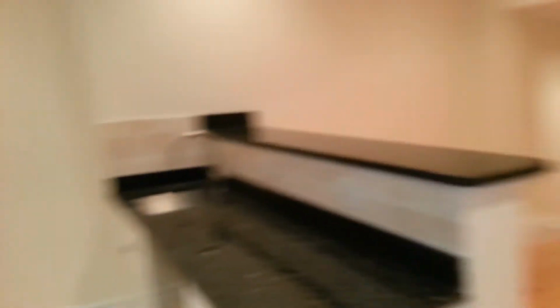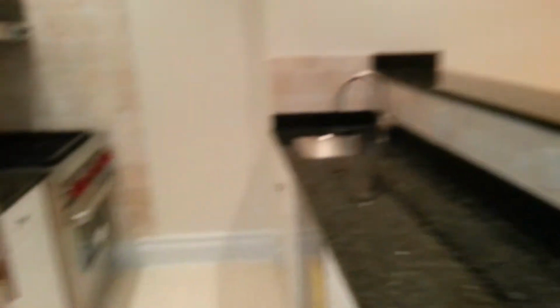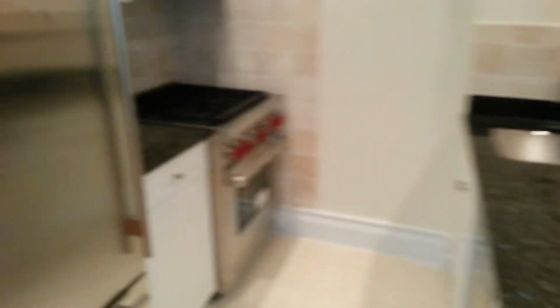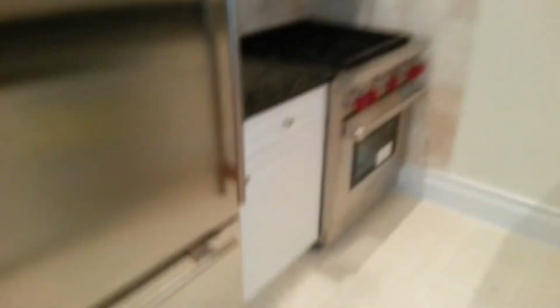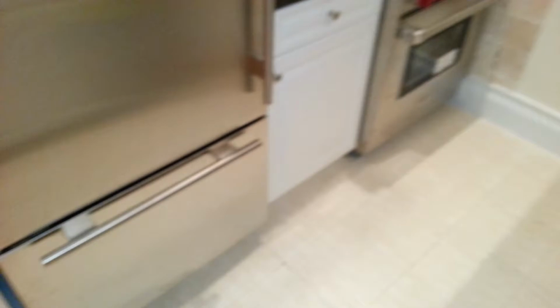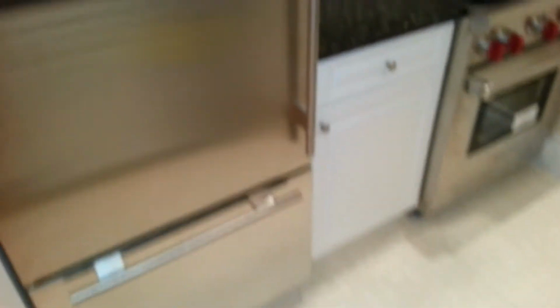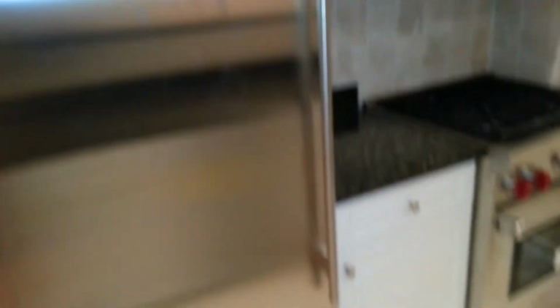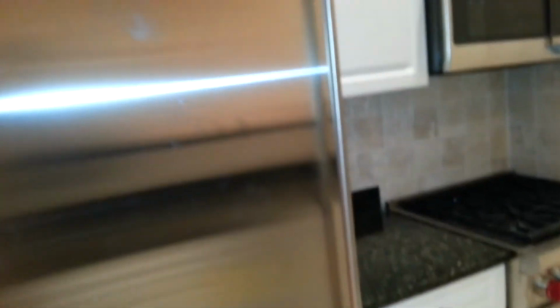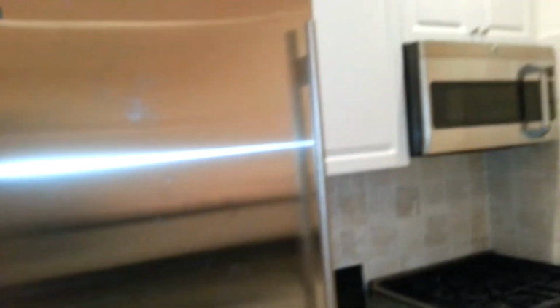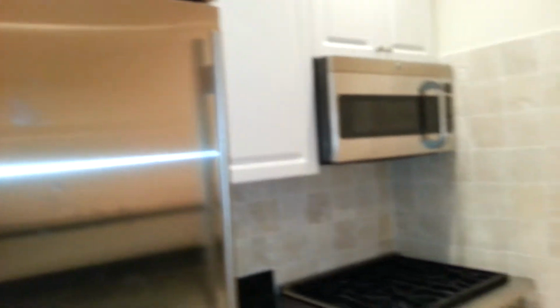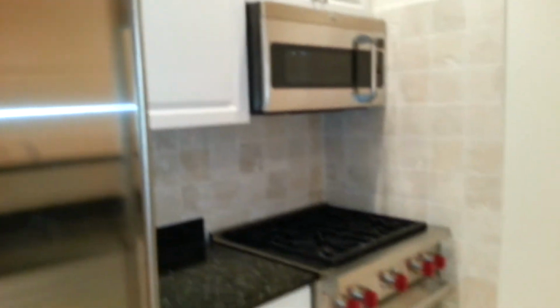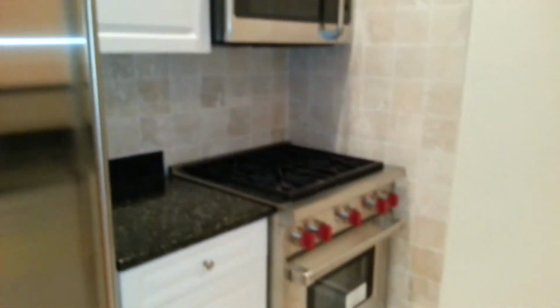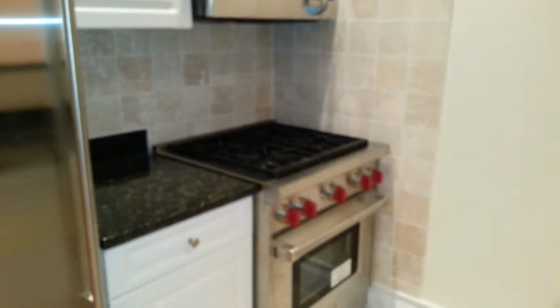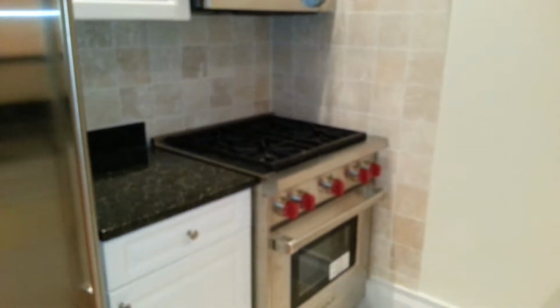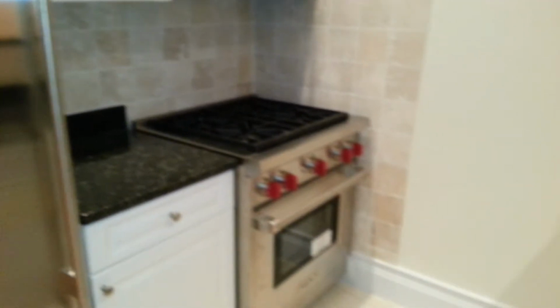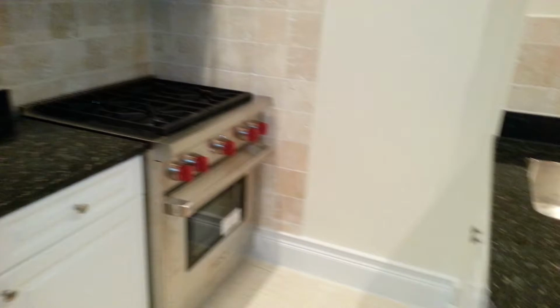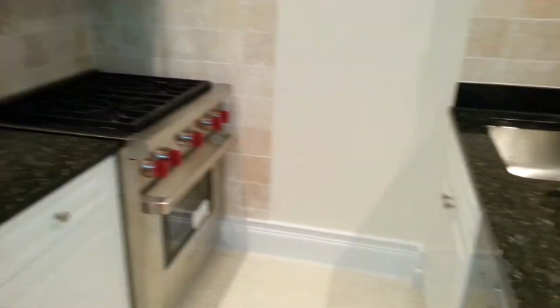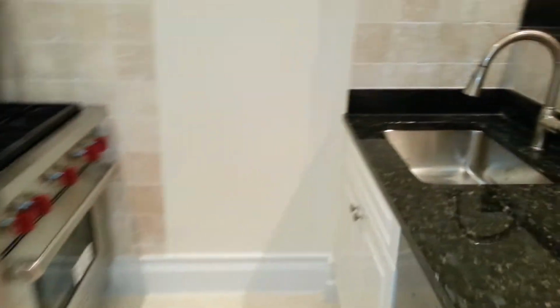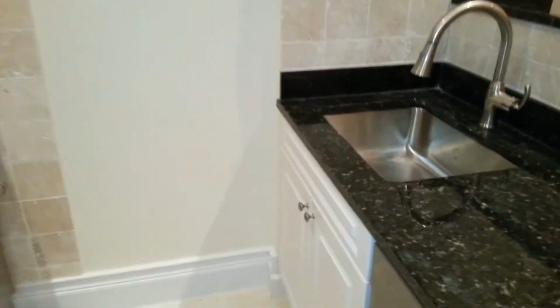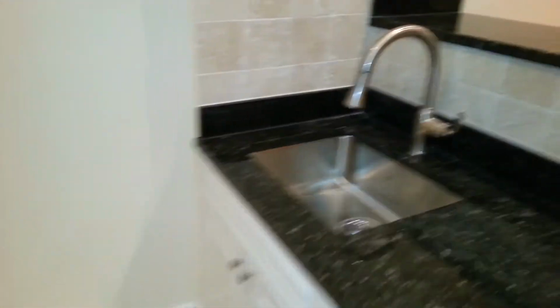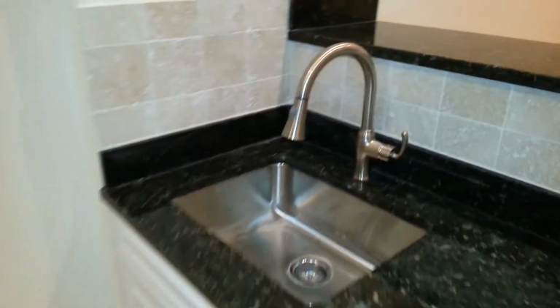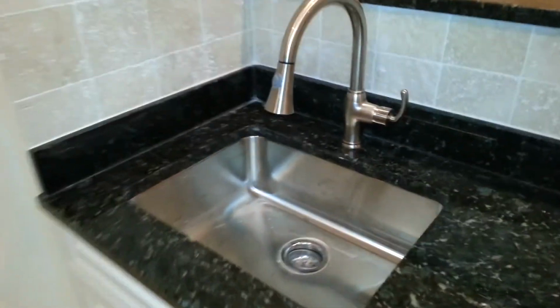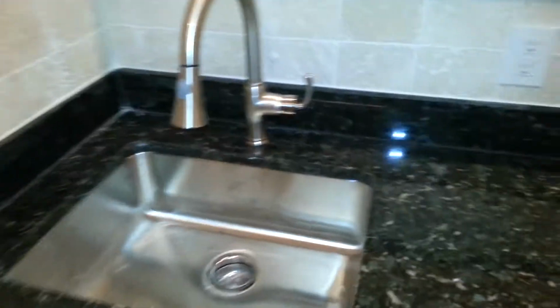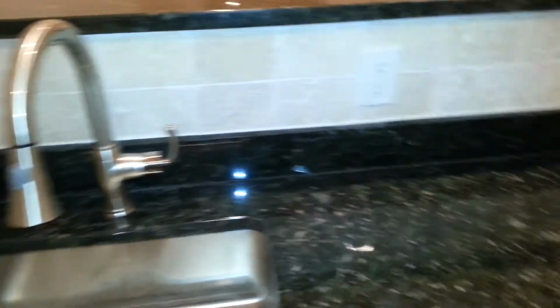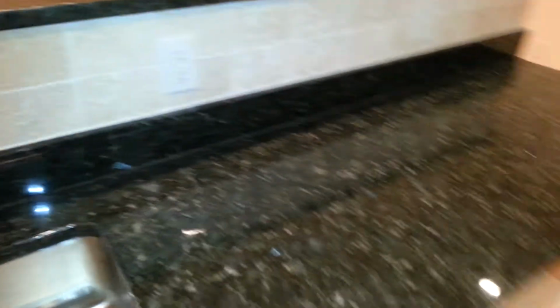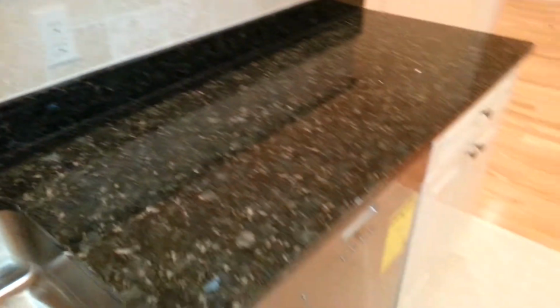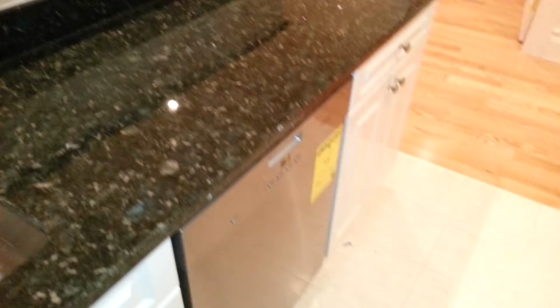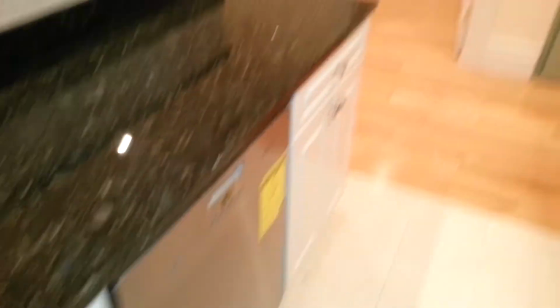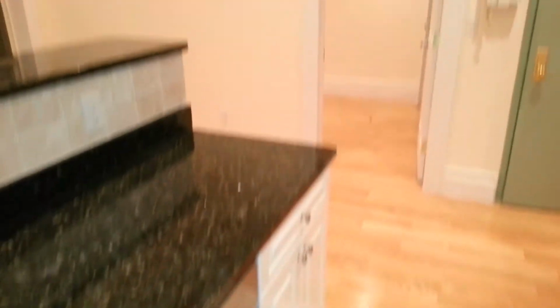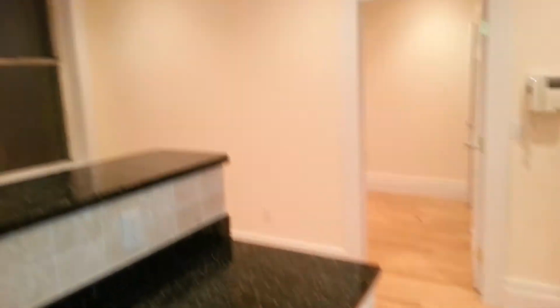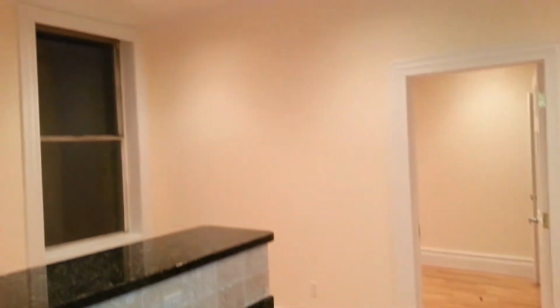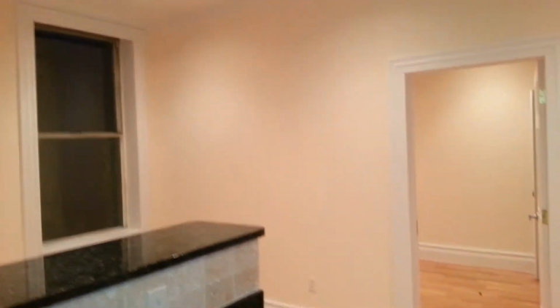Look at this kitchen — absolutely incredible. Microwave. Dishwasher. Black granite countertops. Everything's brand spankin' new.